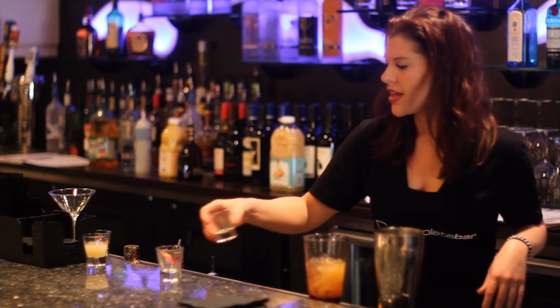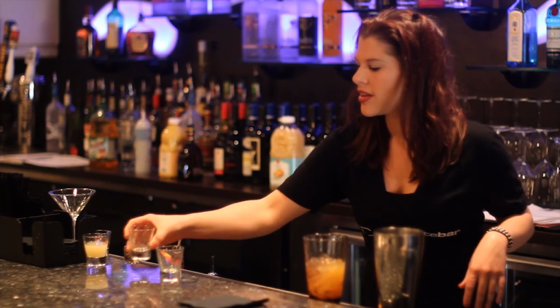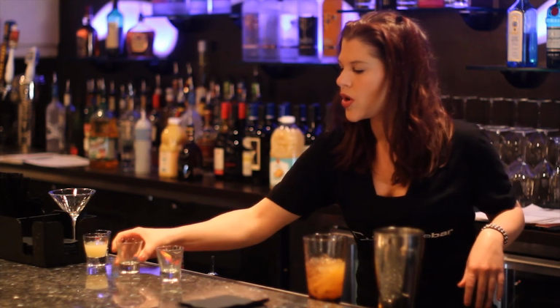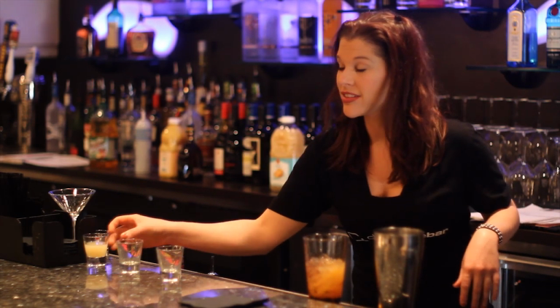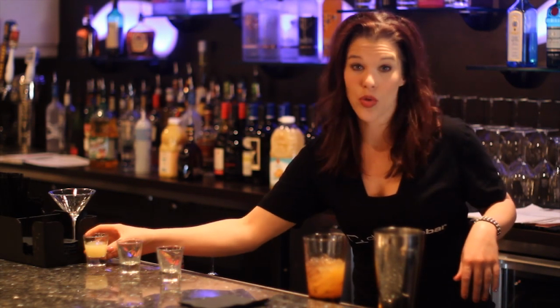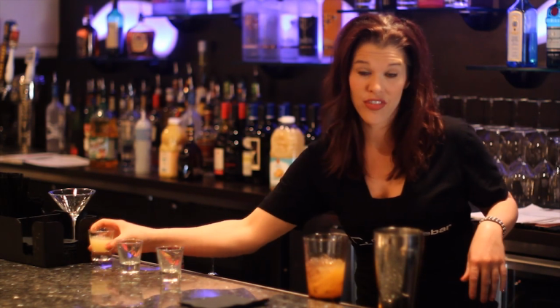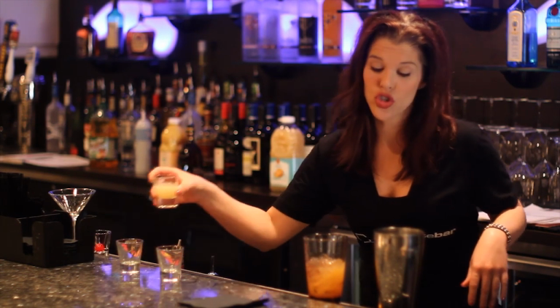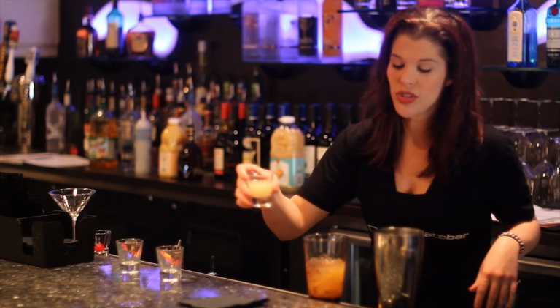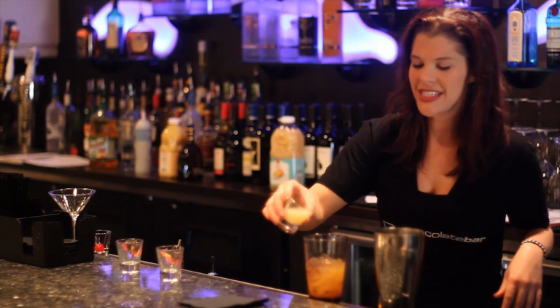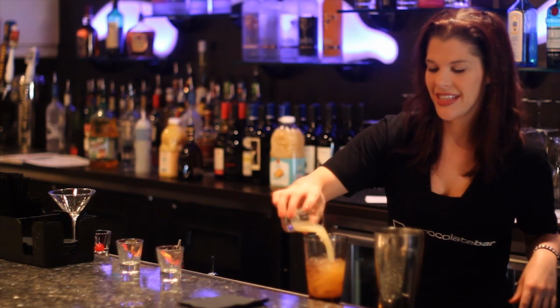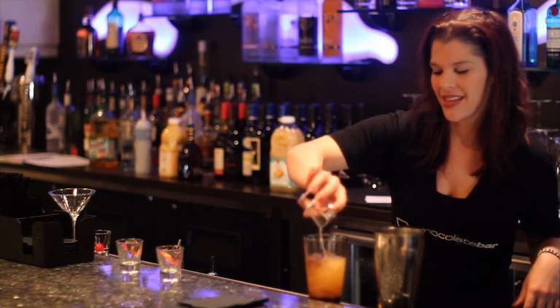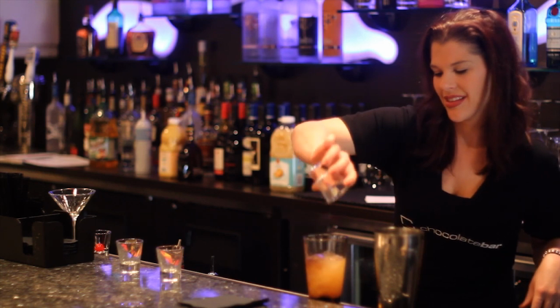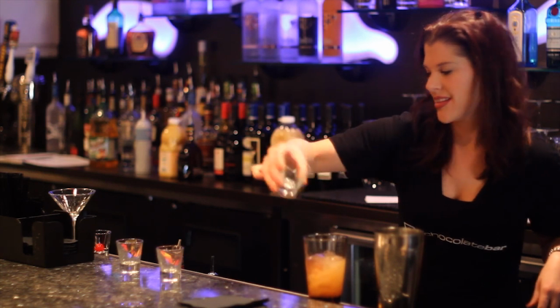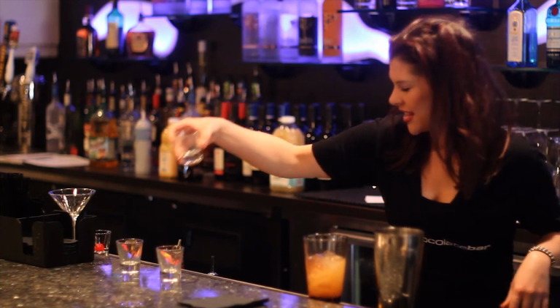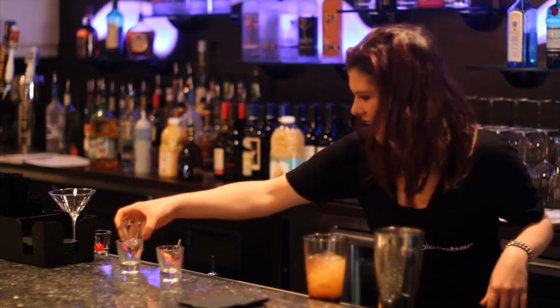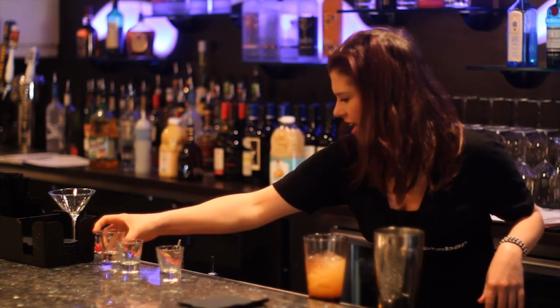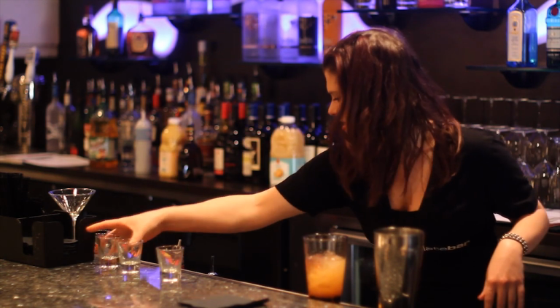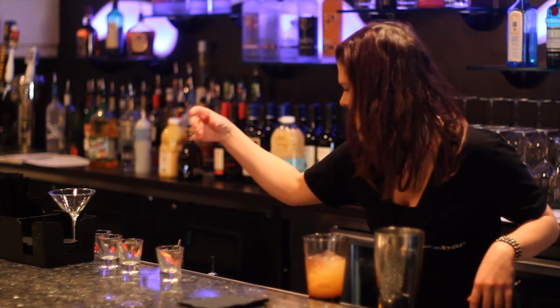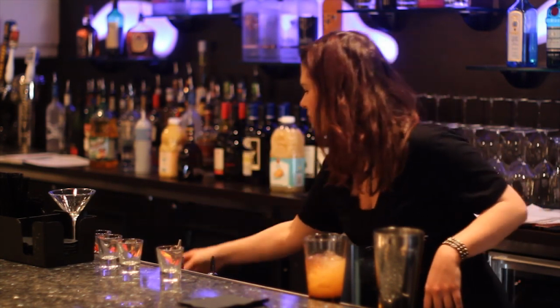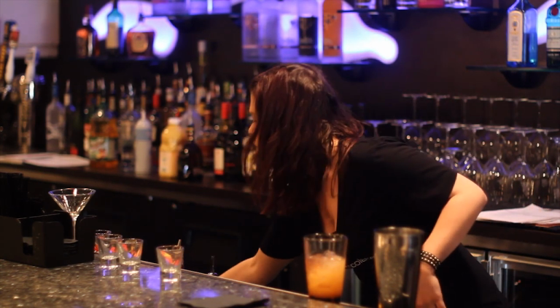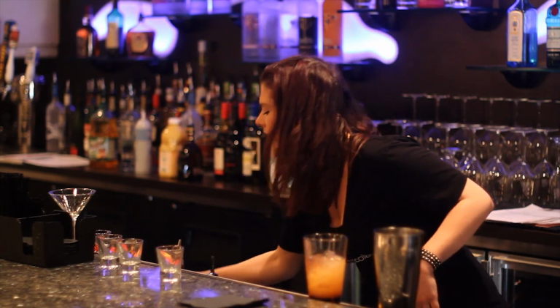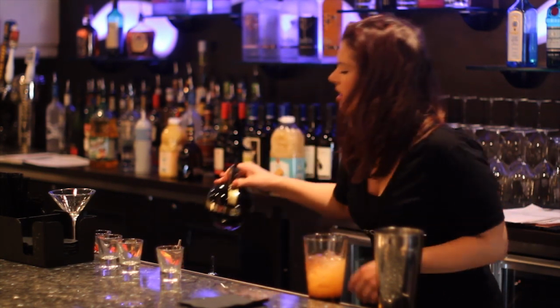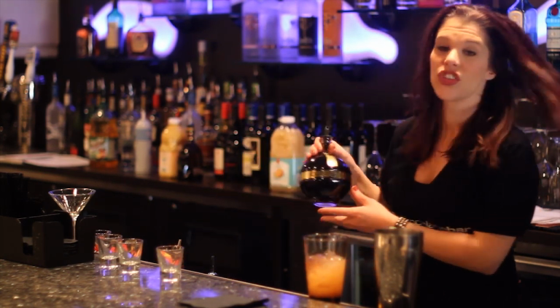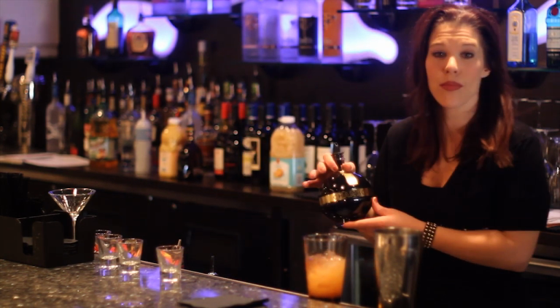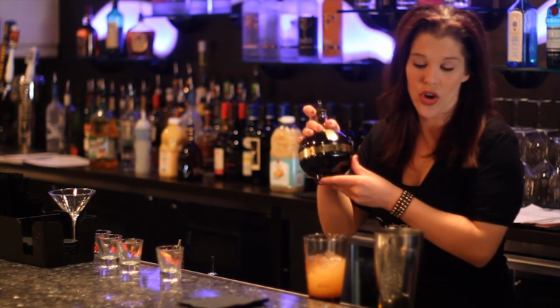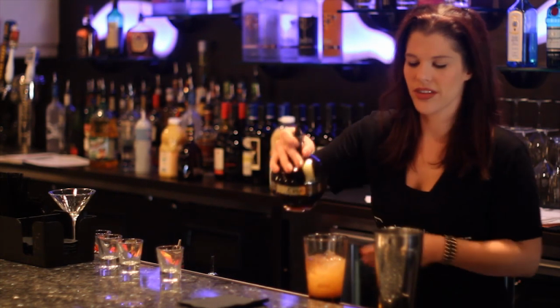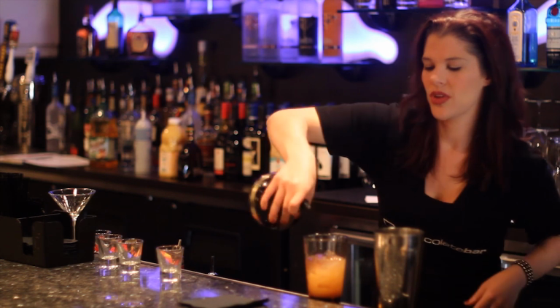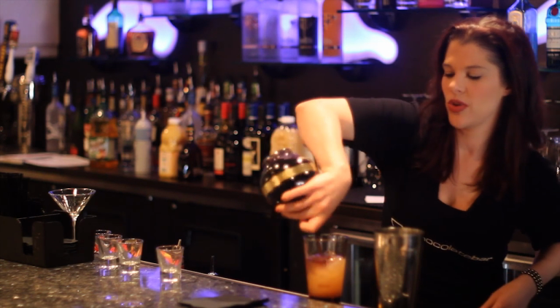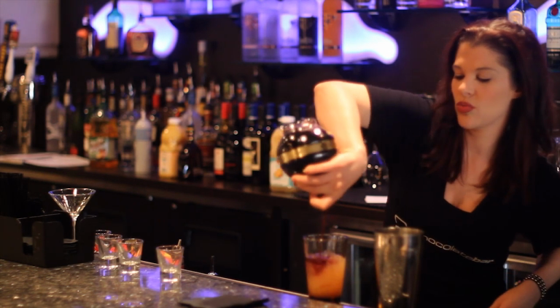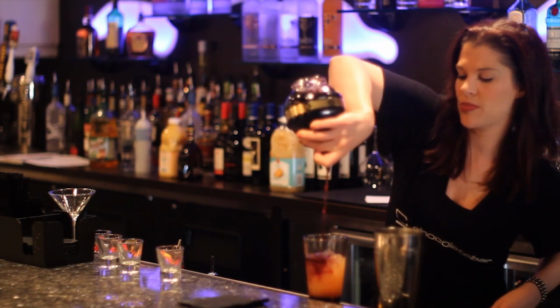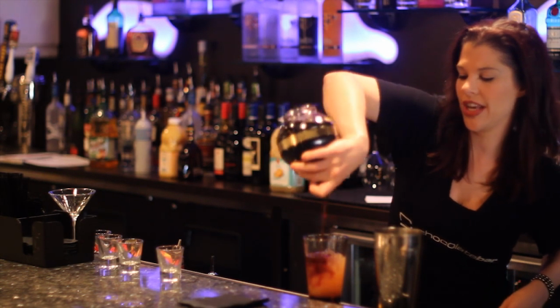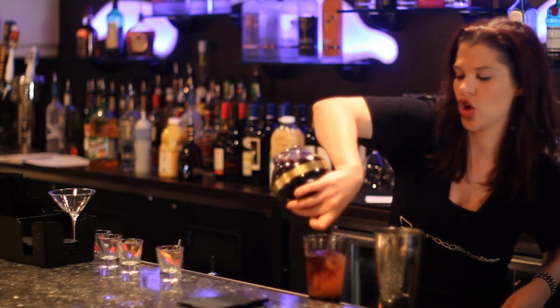One ounce of grapefruit juice. And one ounce of Chambord, which is a raspberry liqueur.